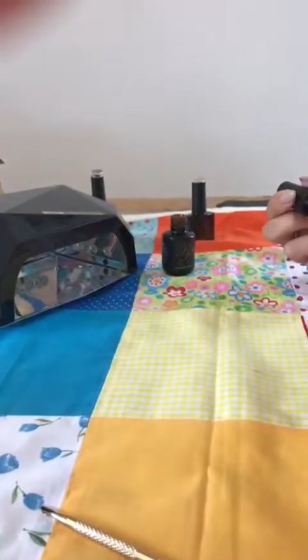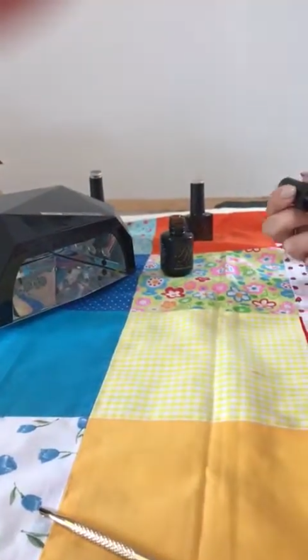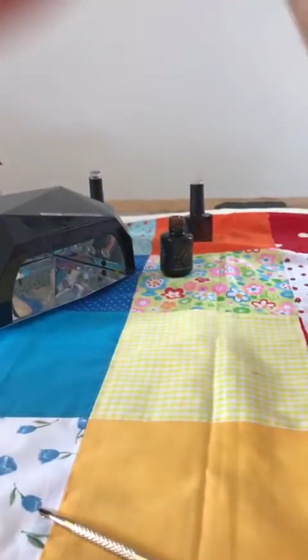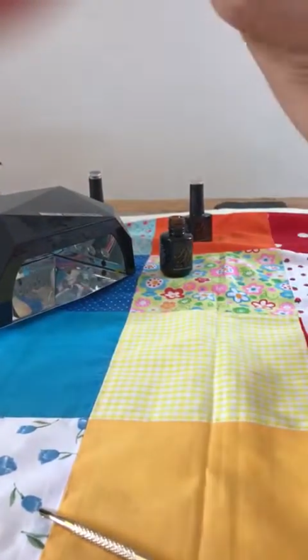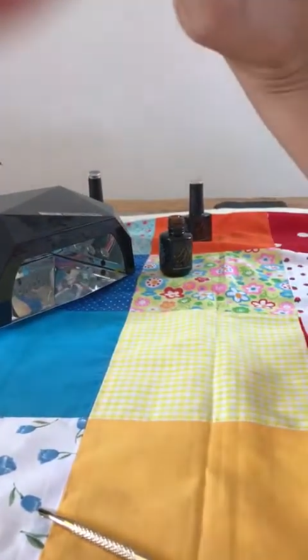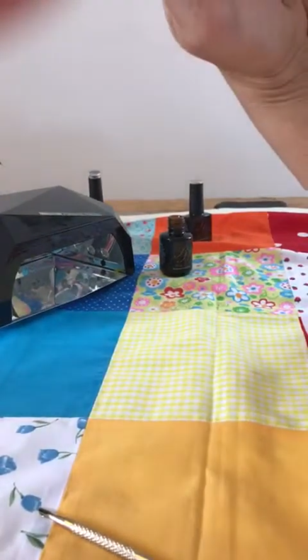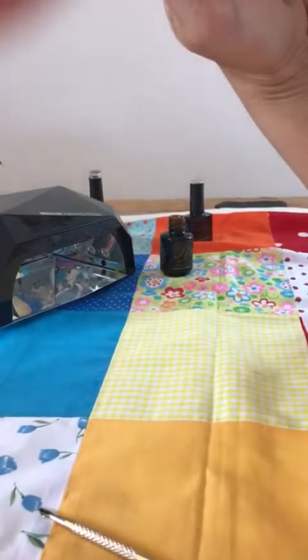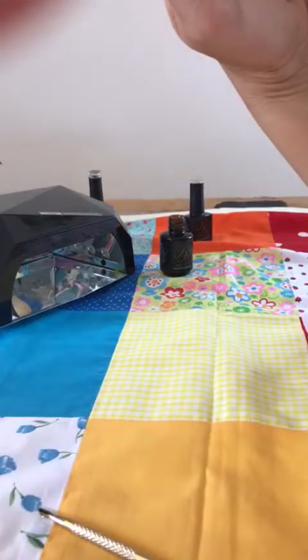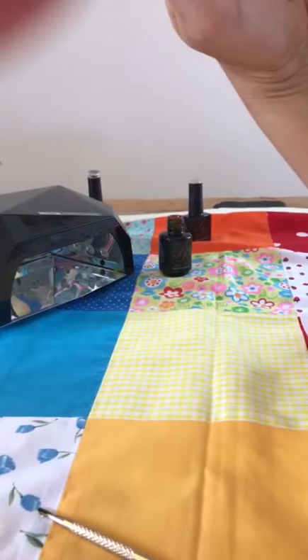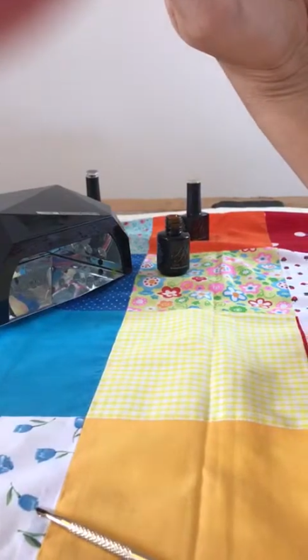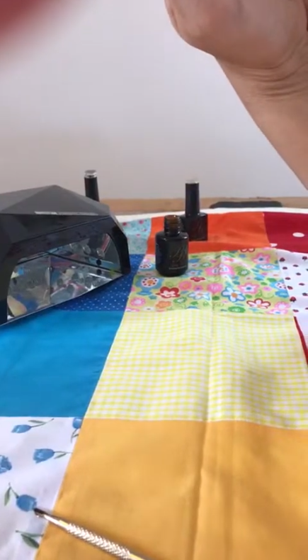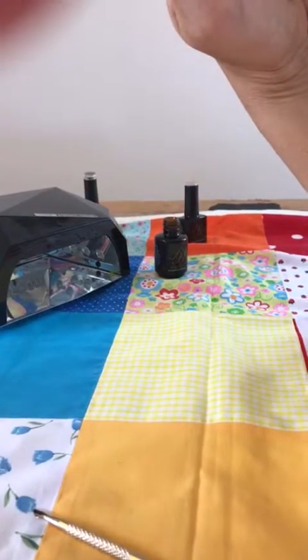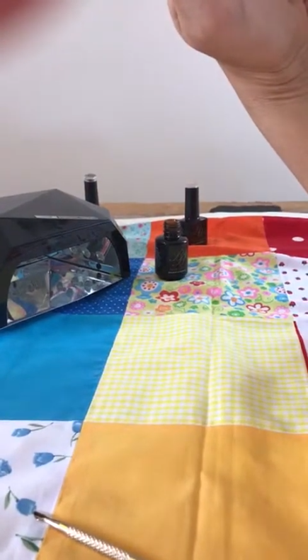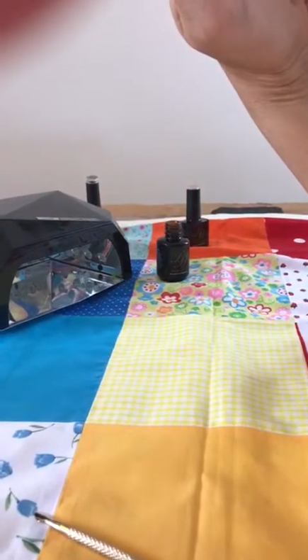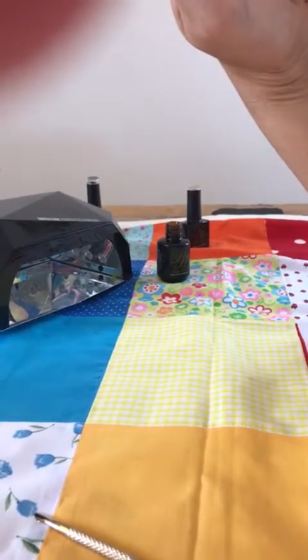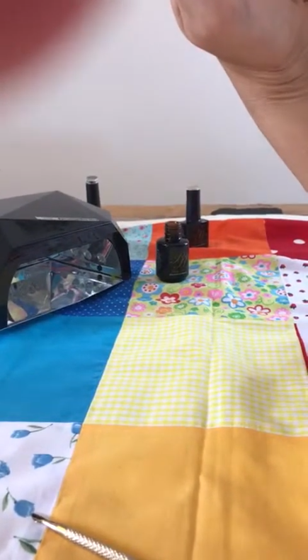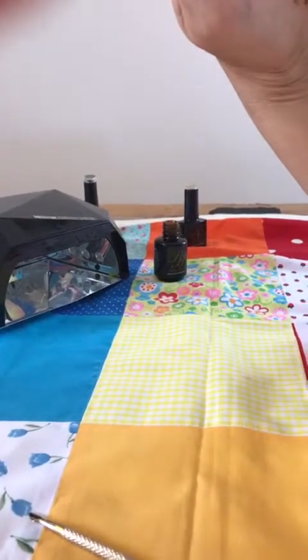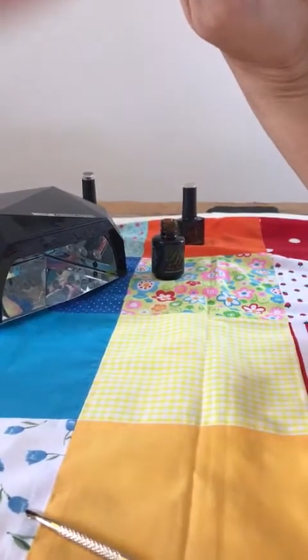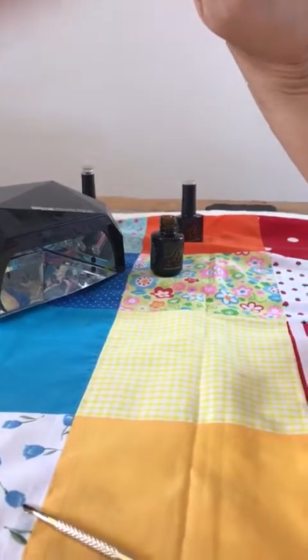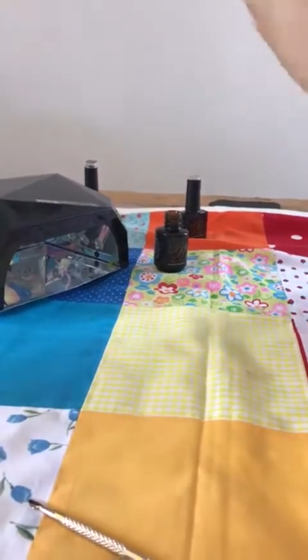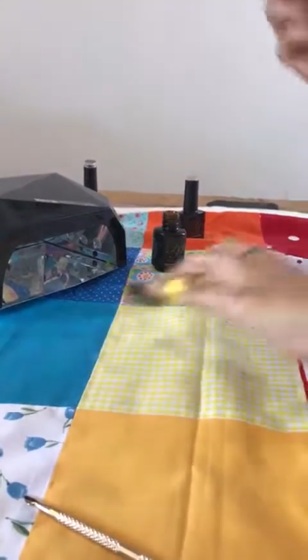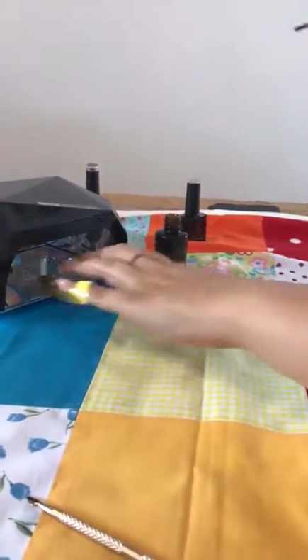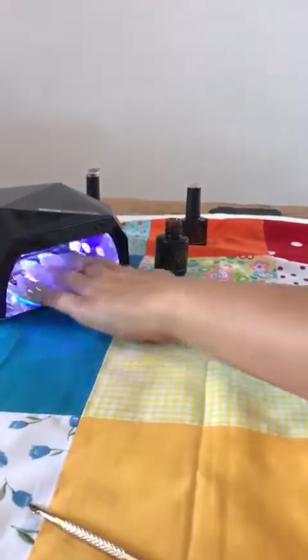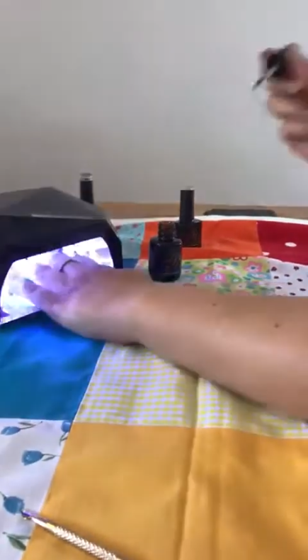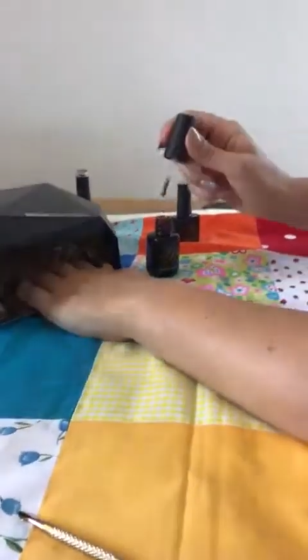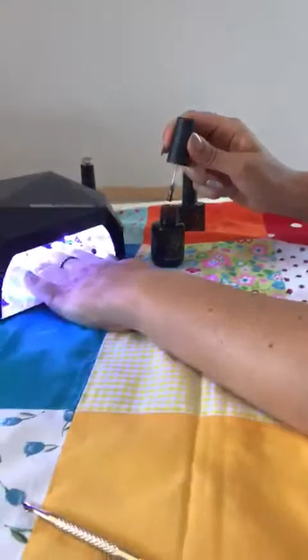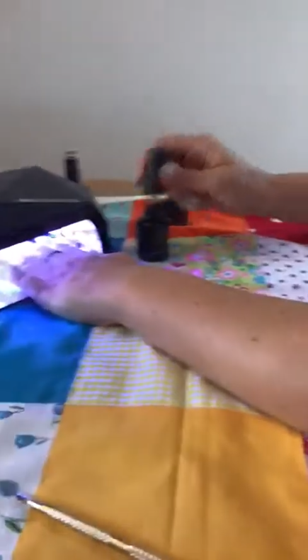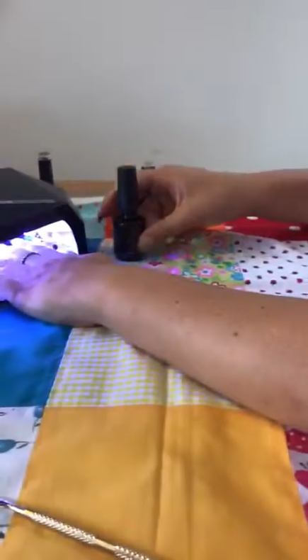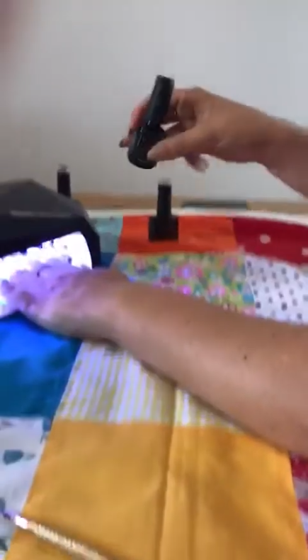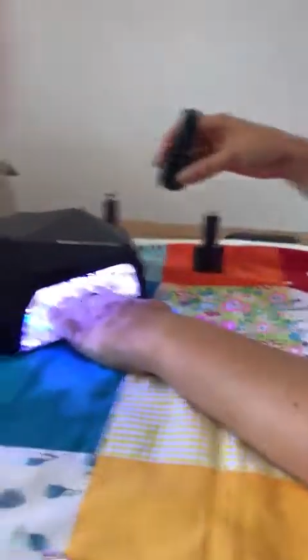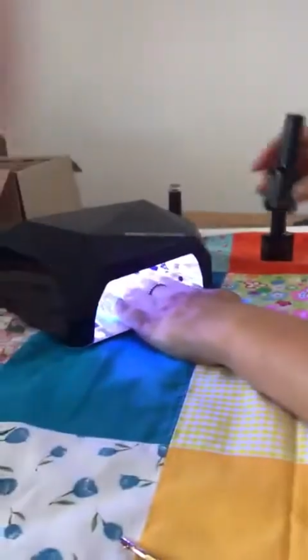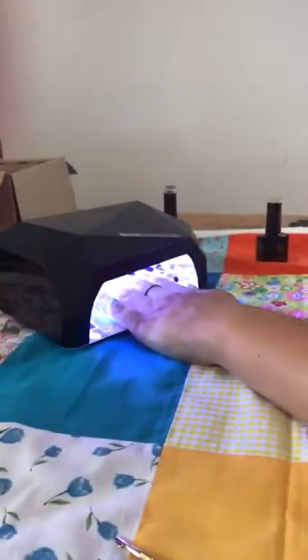Four checks before we pop it into the lamp — make sure it's perfect from all angles. And in it goes for its one minute cure in UV or LED.